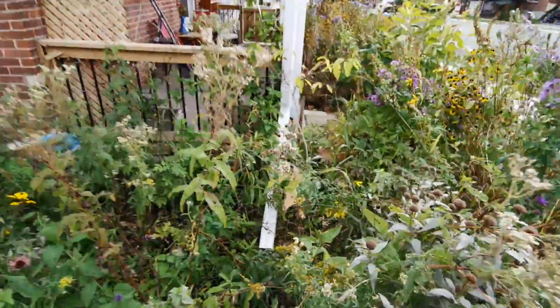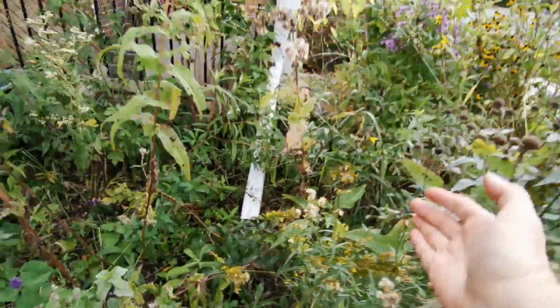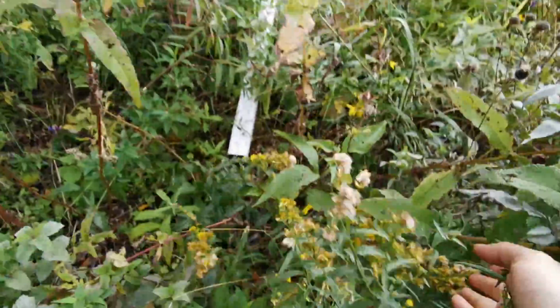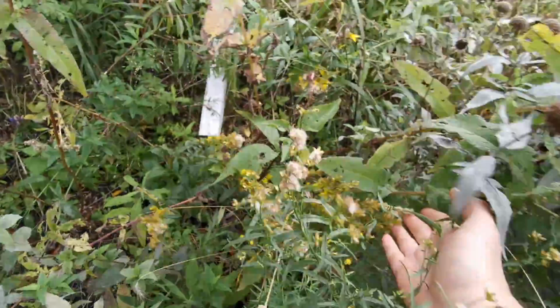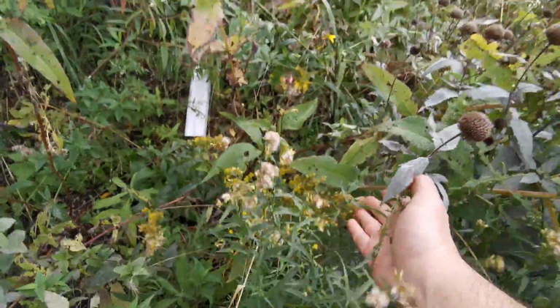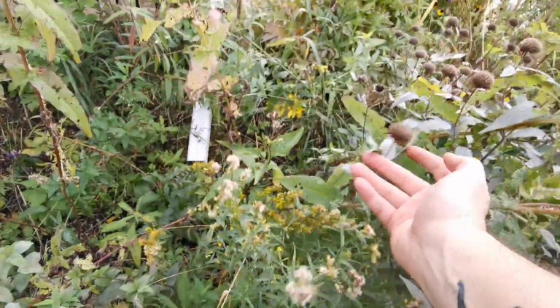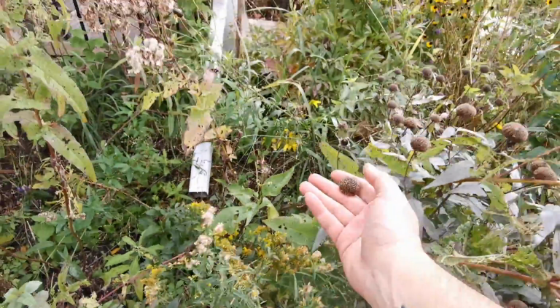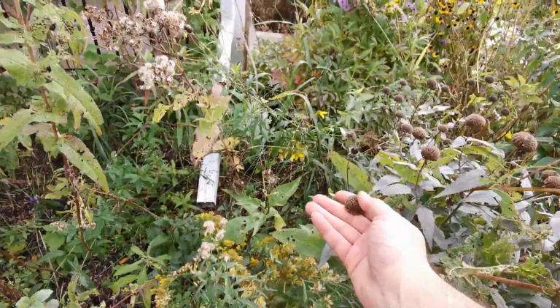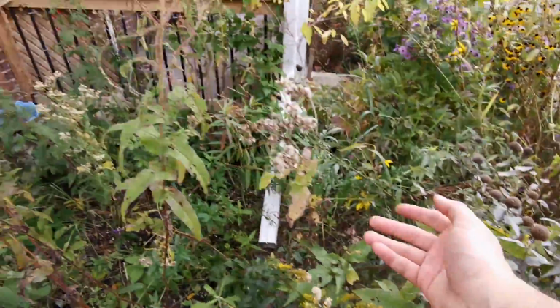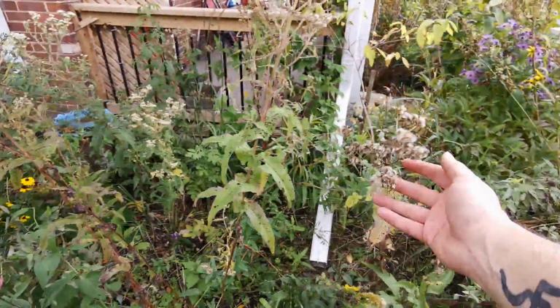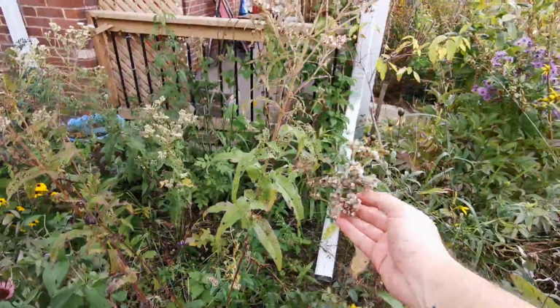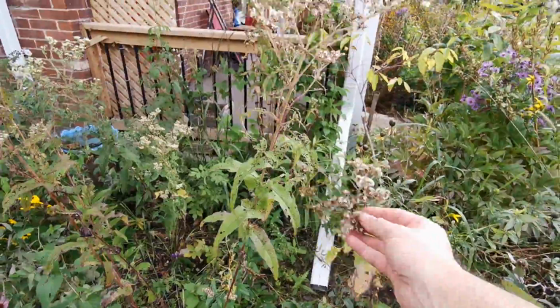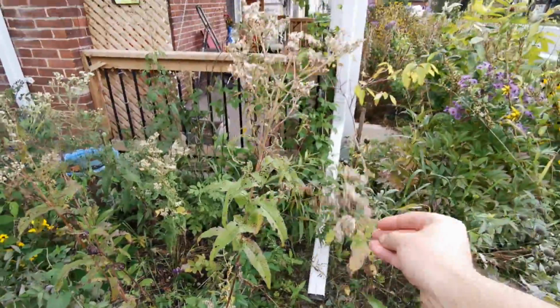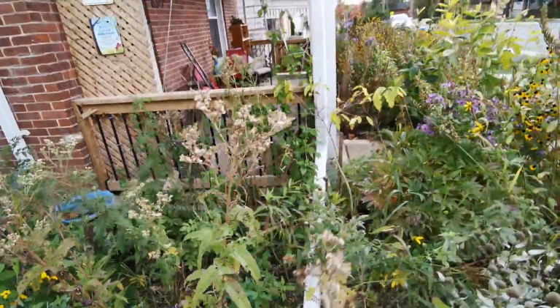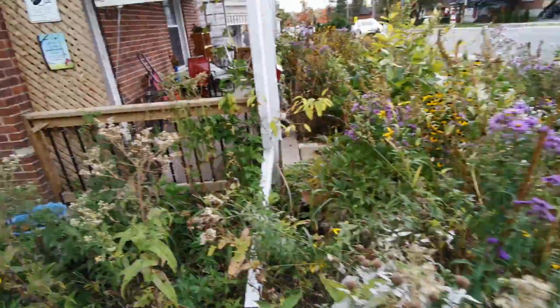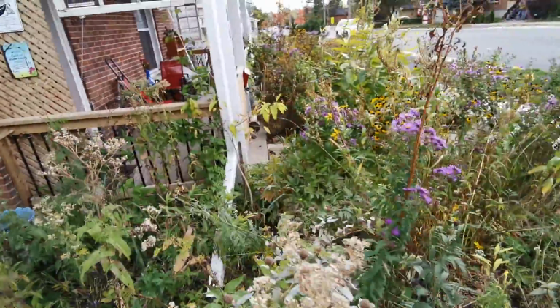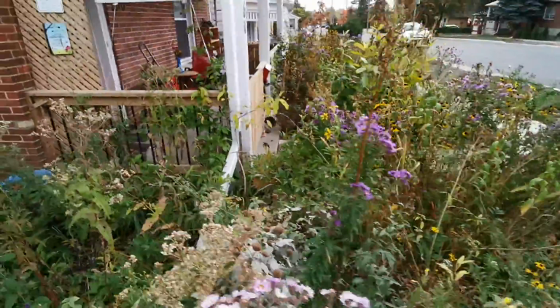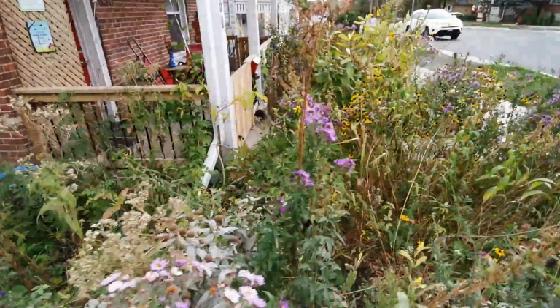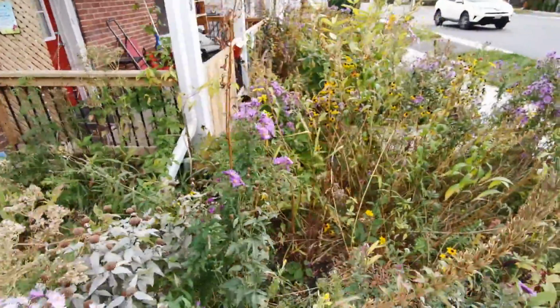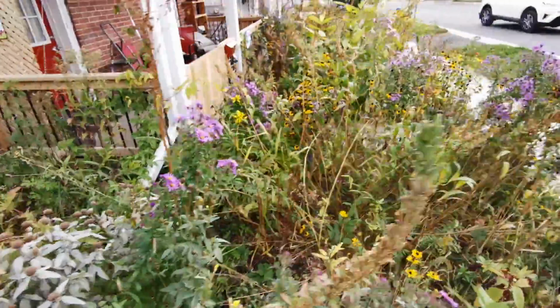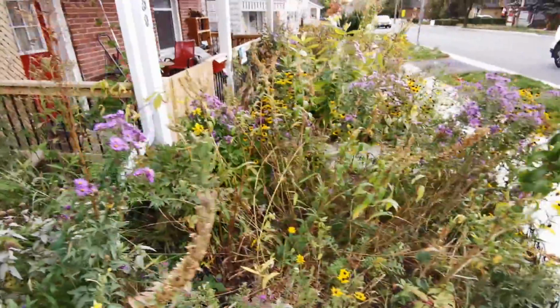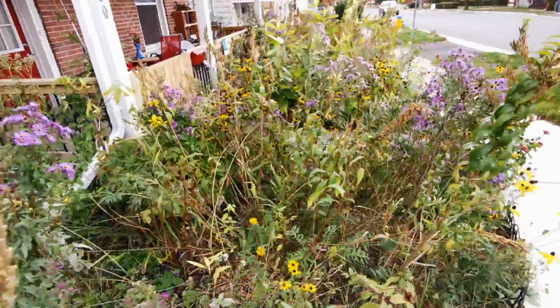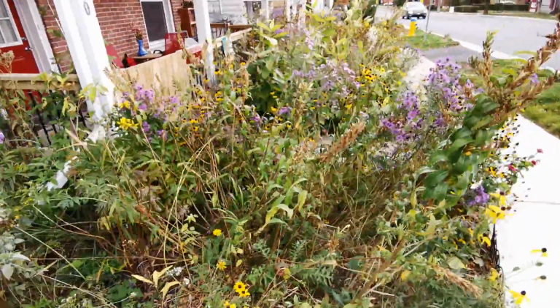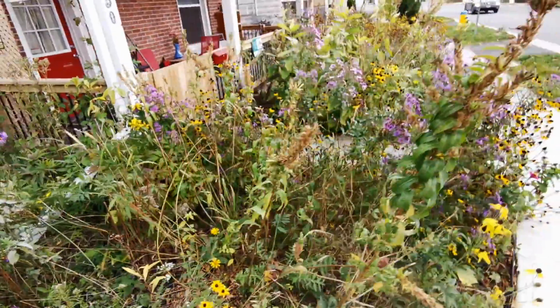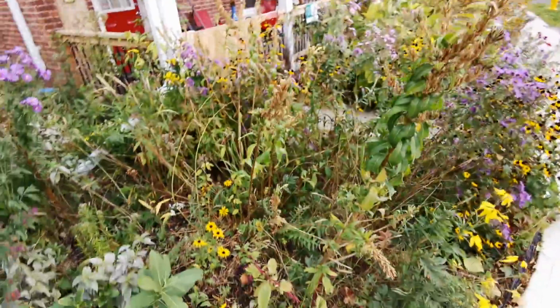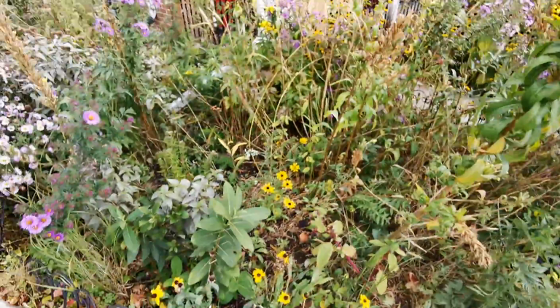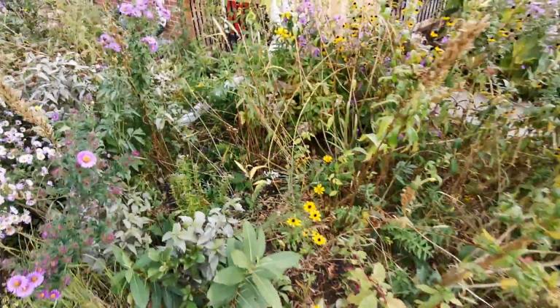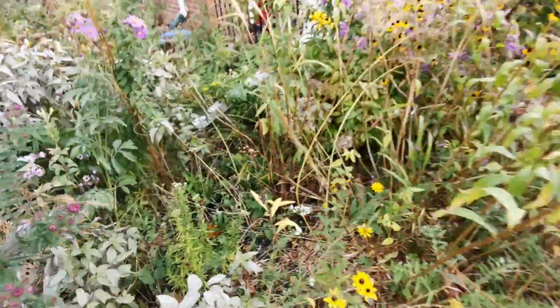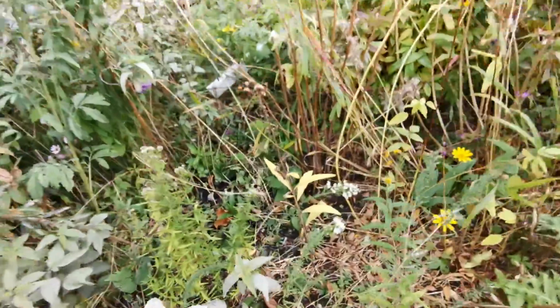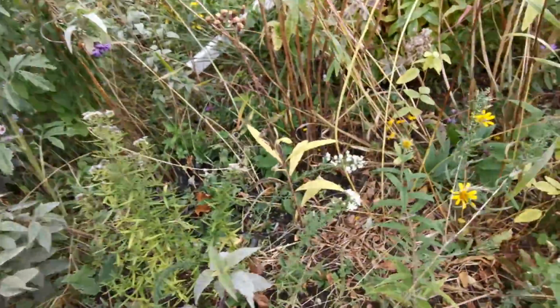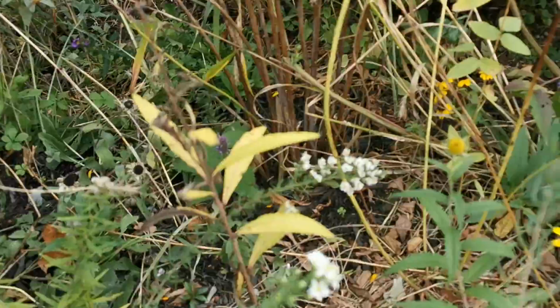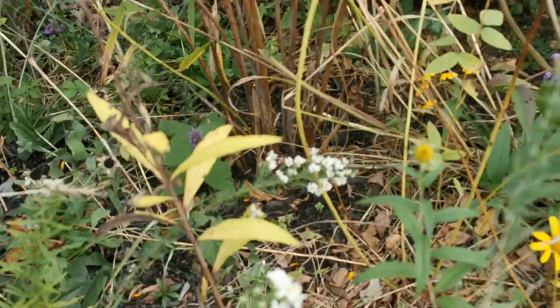Cool plants like bog goldenrod in there, lots of wild bergamot, lots of boneset, switchgrass, and some heath aster in there.